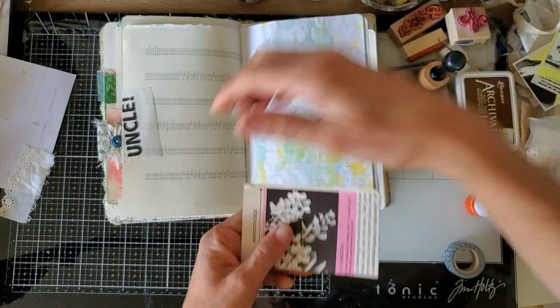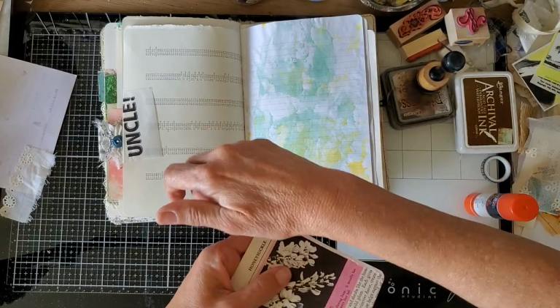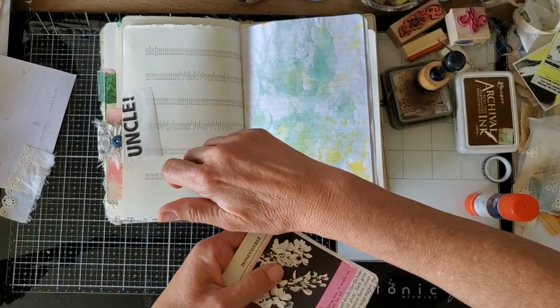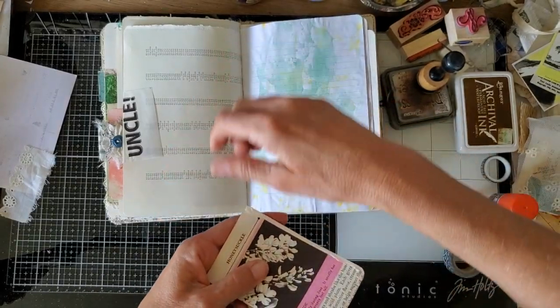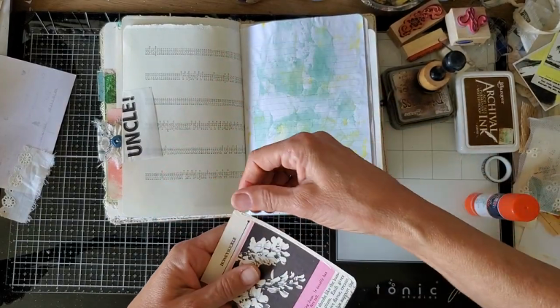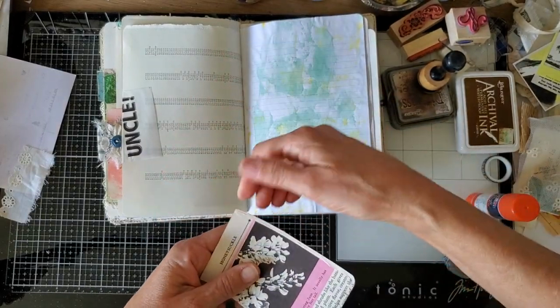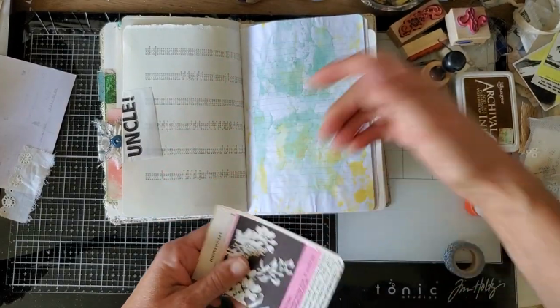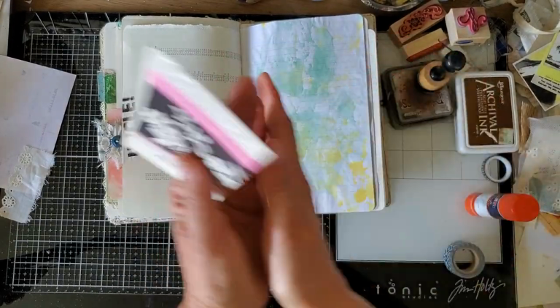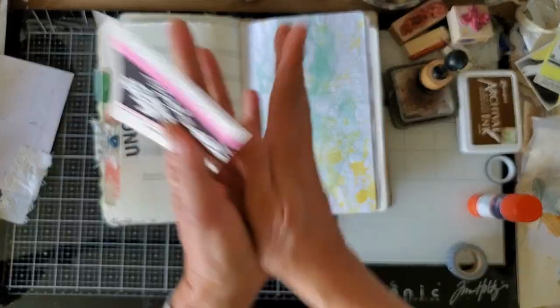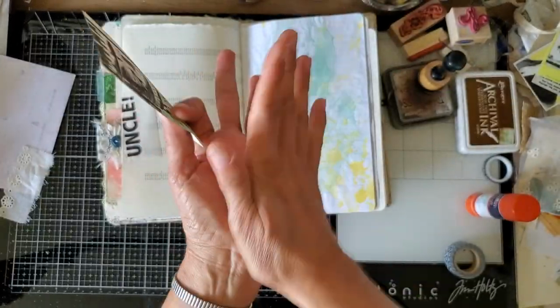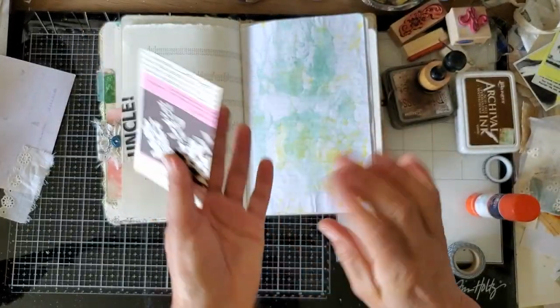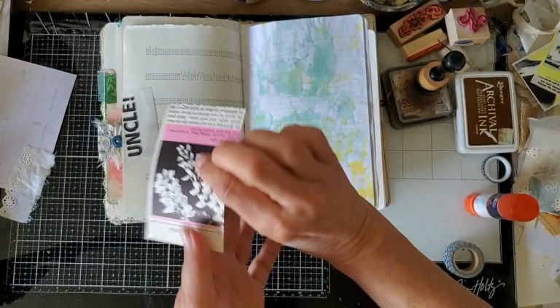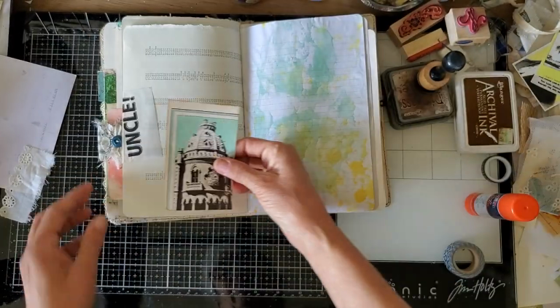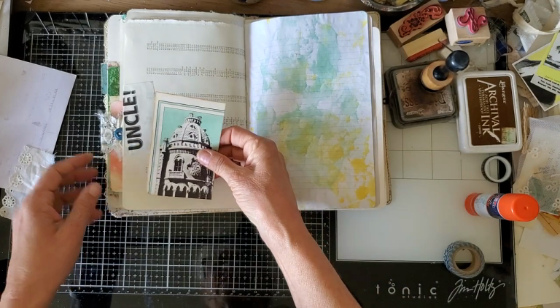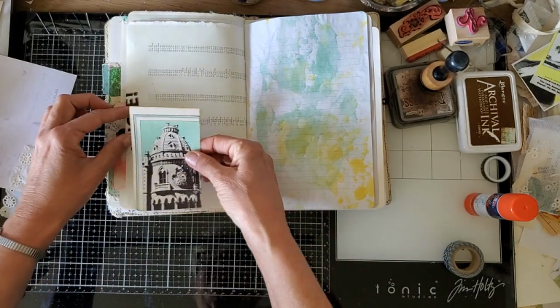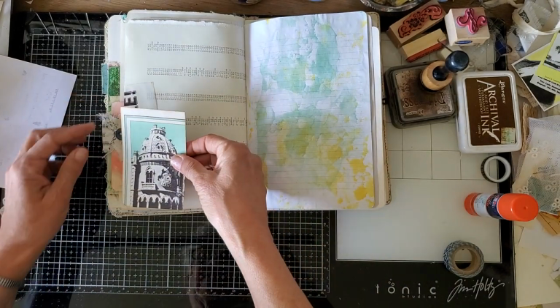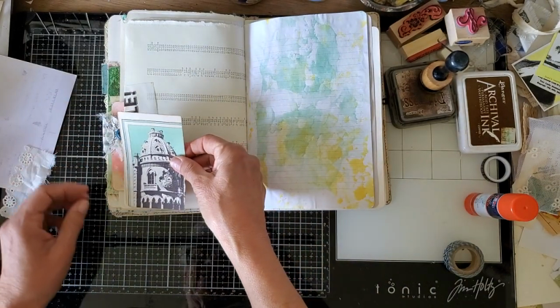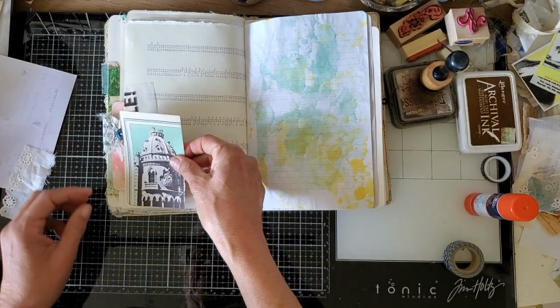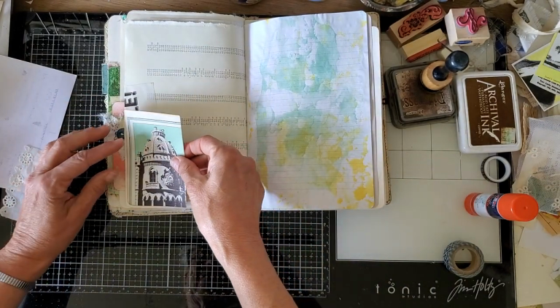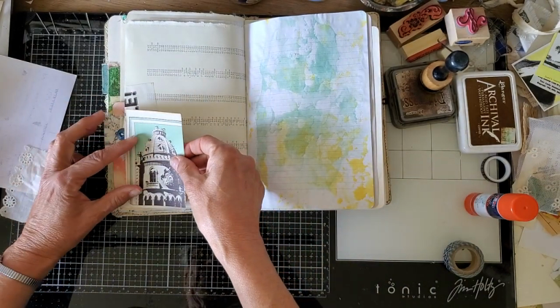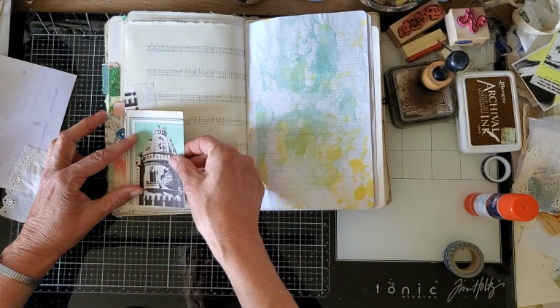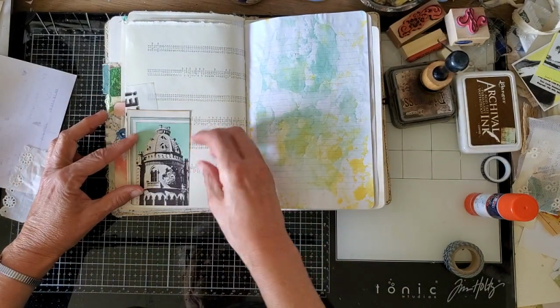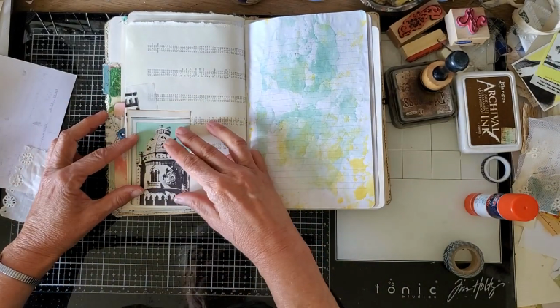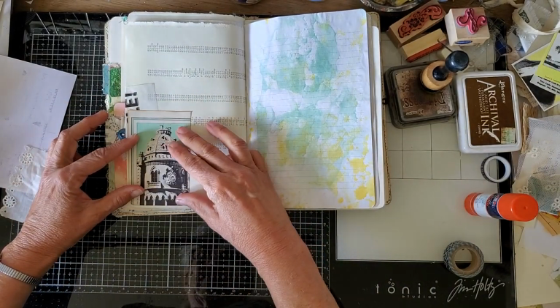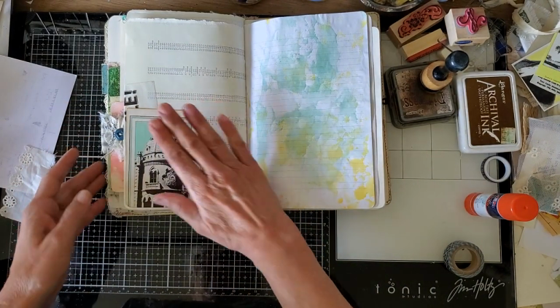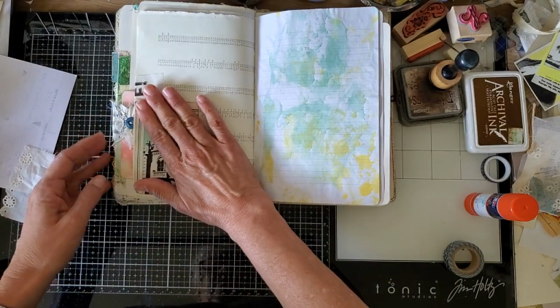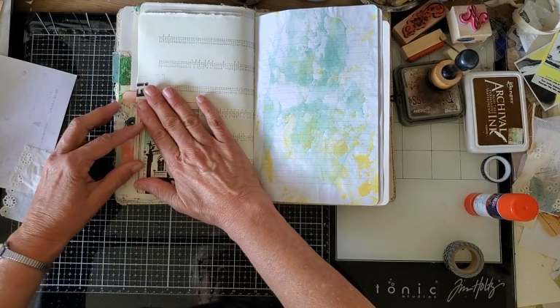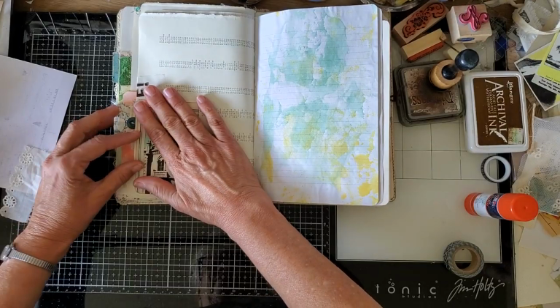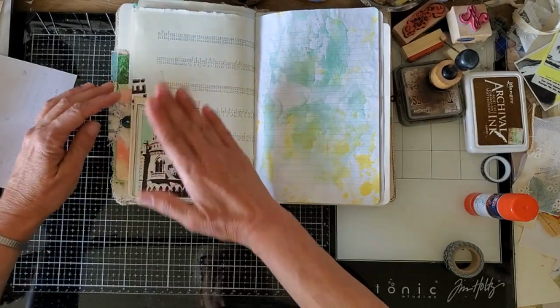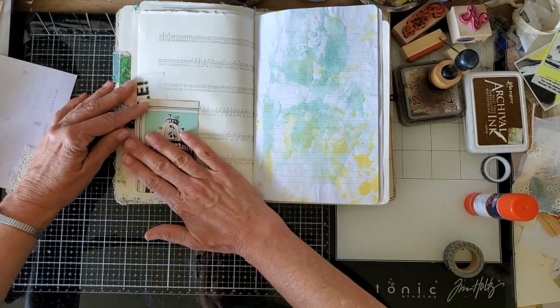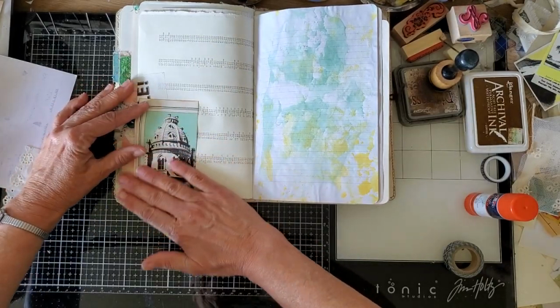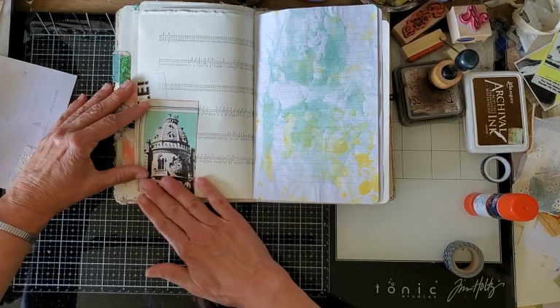Get rid of that glop and put that down. Okay, see how easy that was? Really easy.